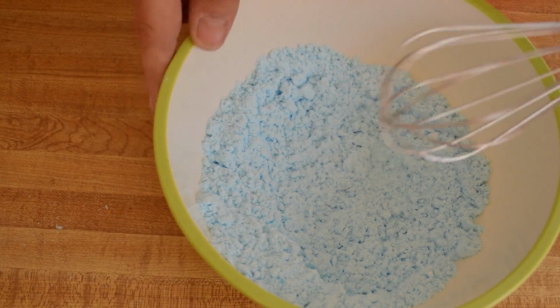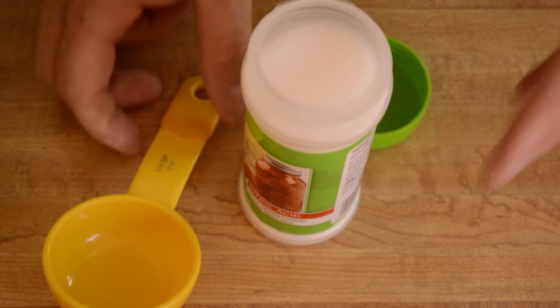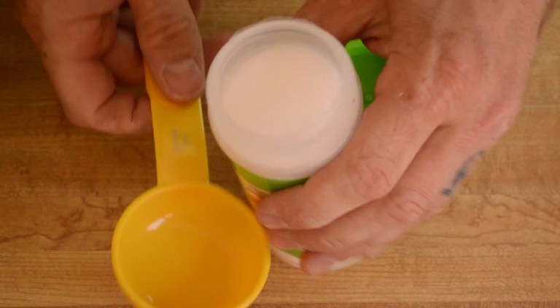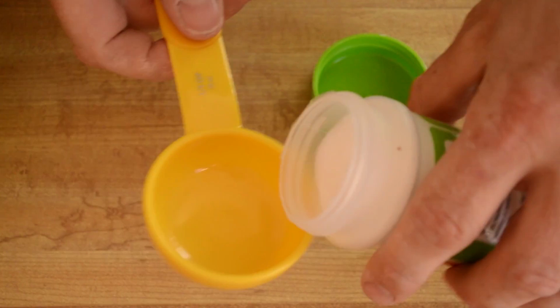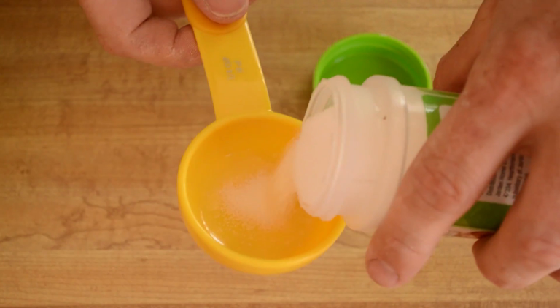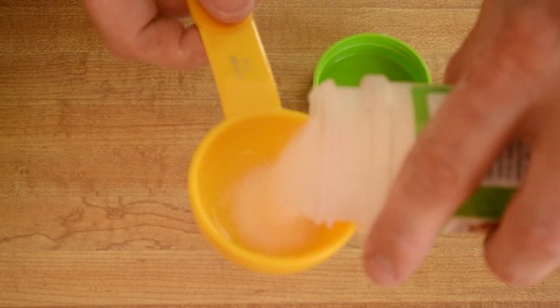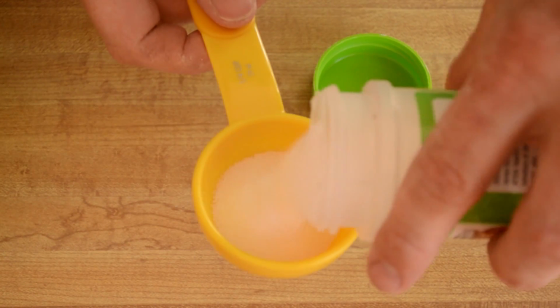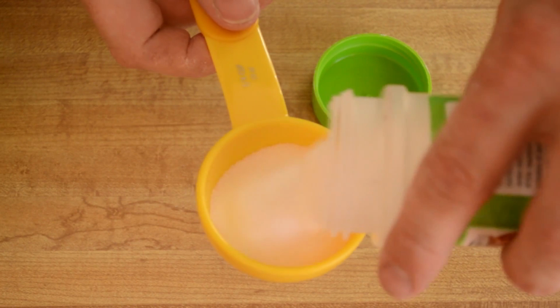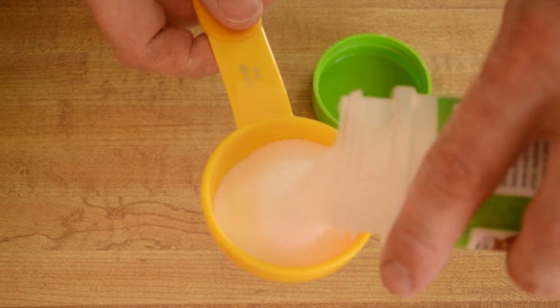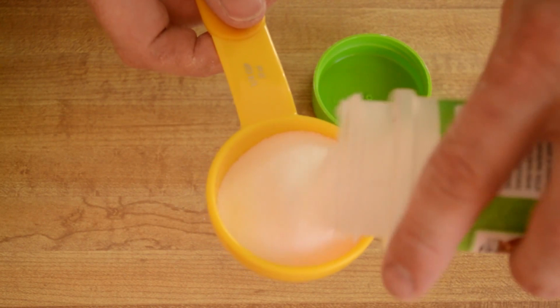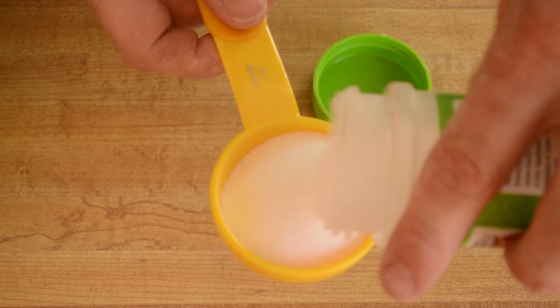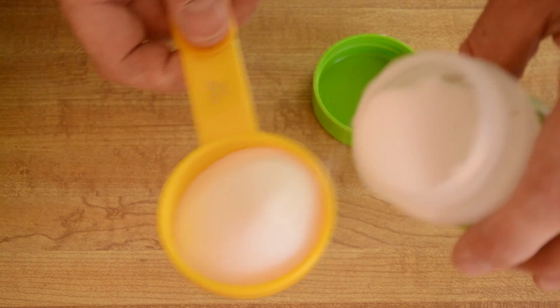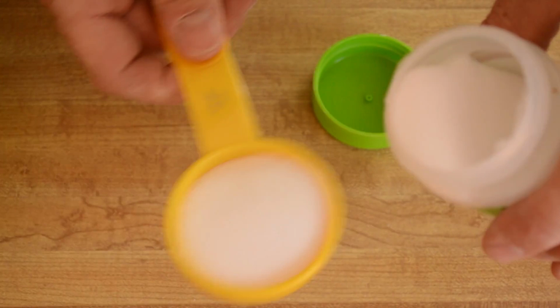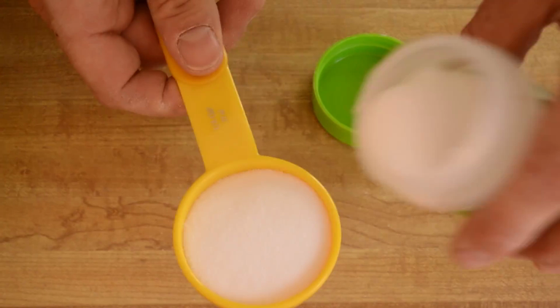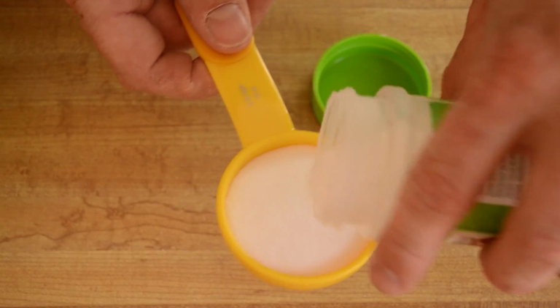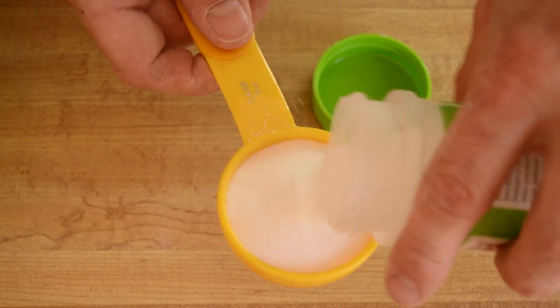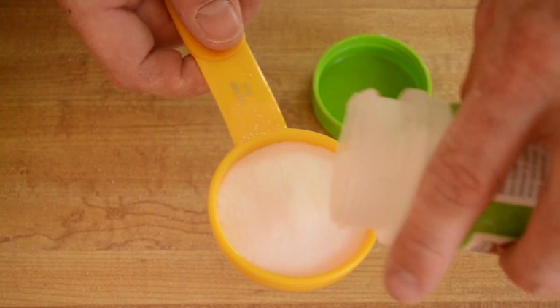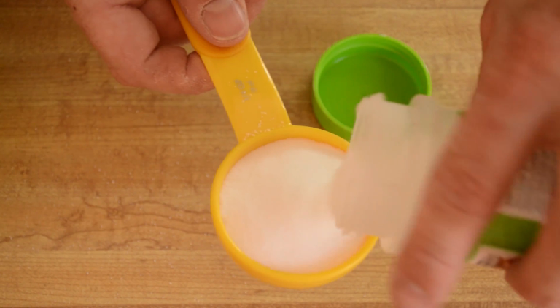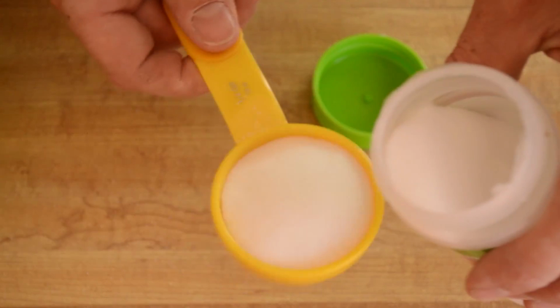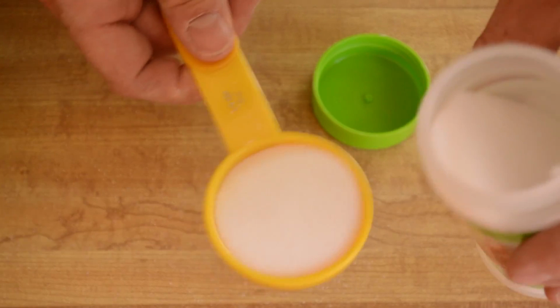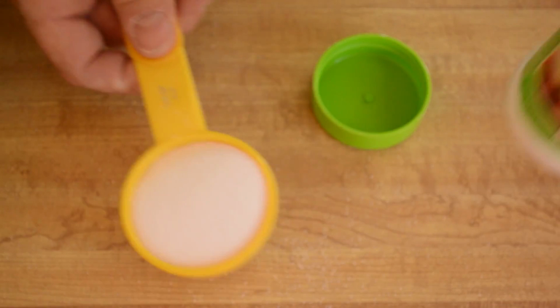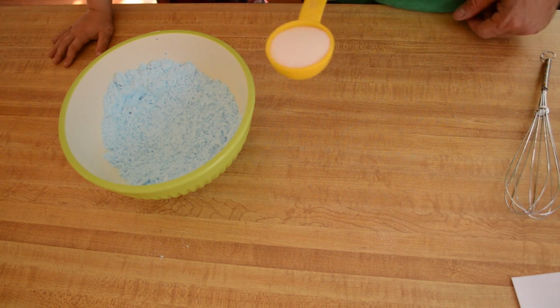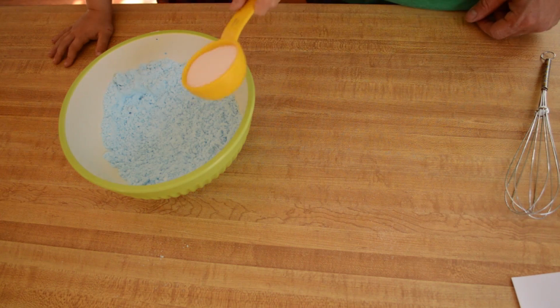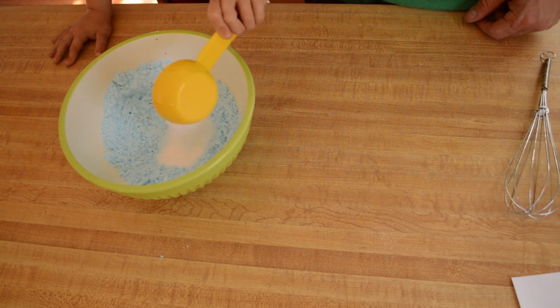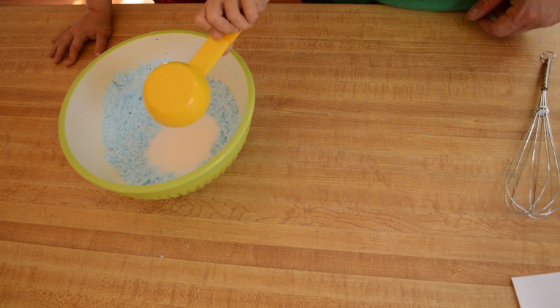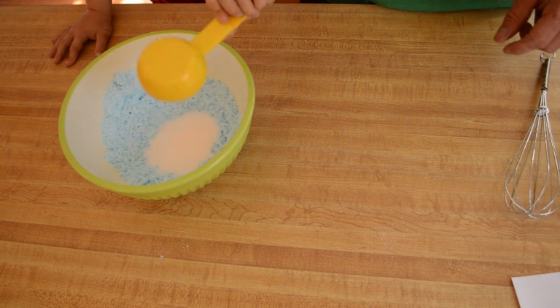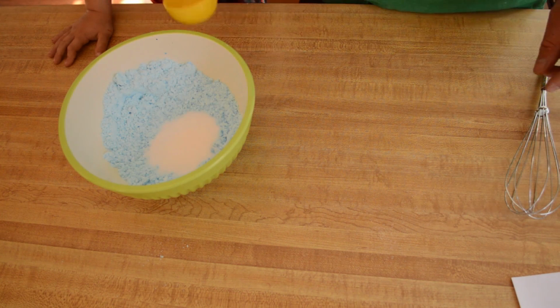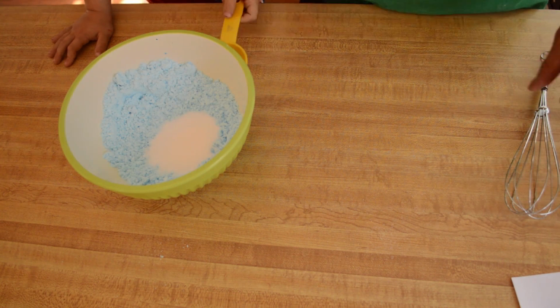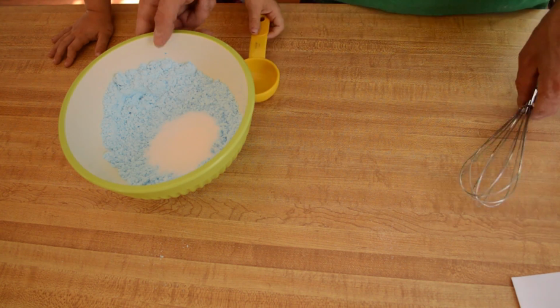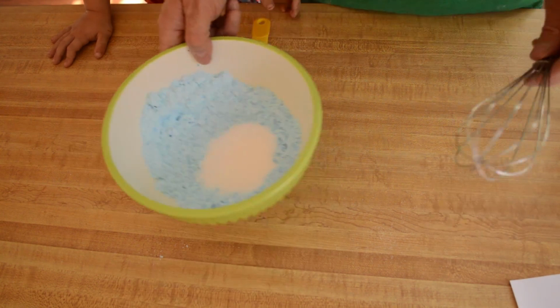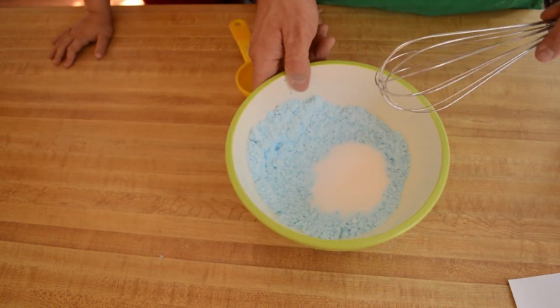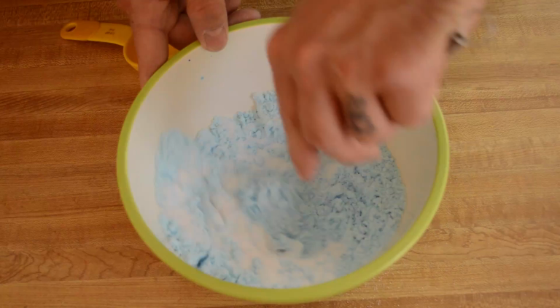Now add a quarter cup of citric acid and whisk the two powders together. A little warning: citric acid has slightly noxious fumes, so a grown-up should do this part while little ones stand back.